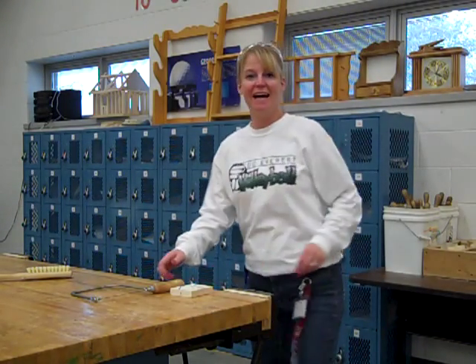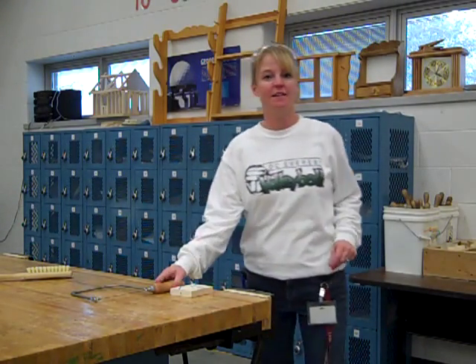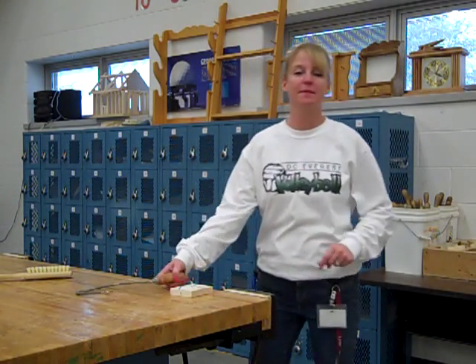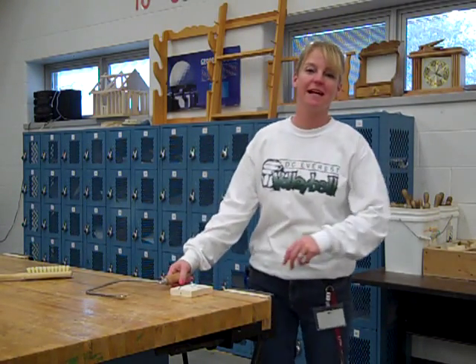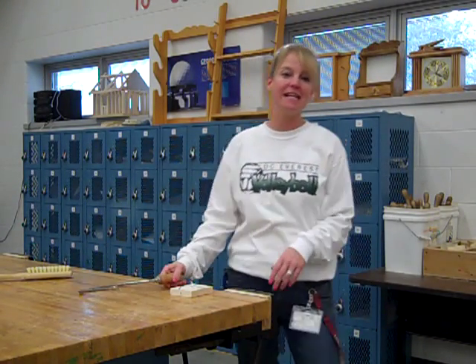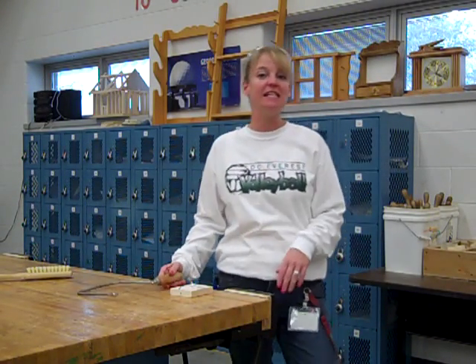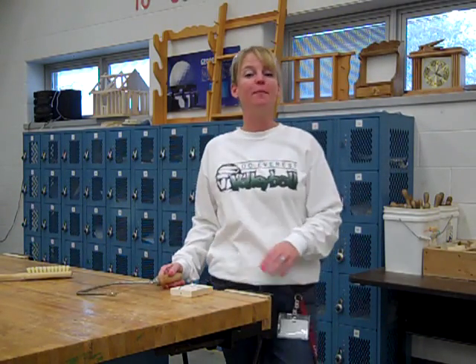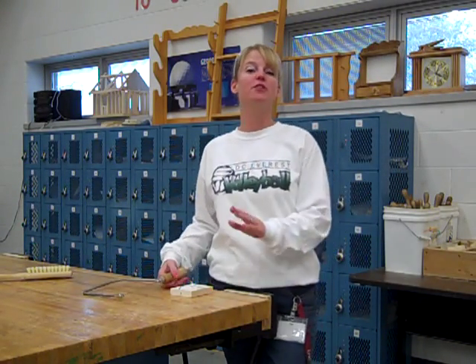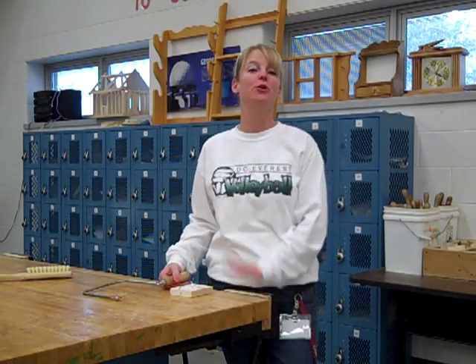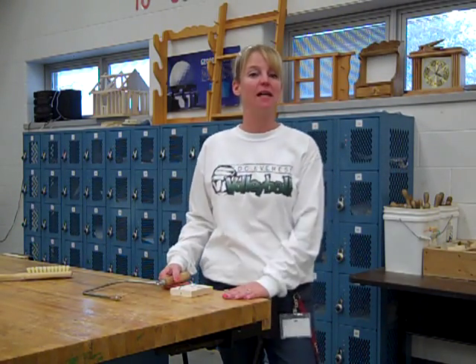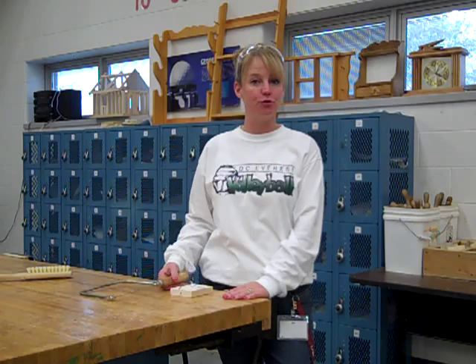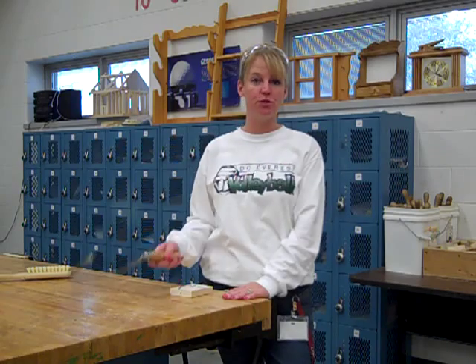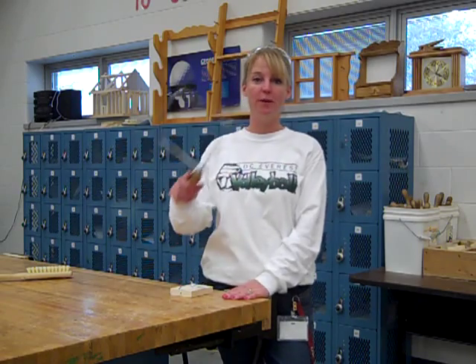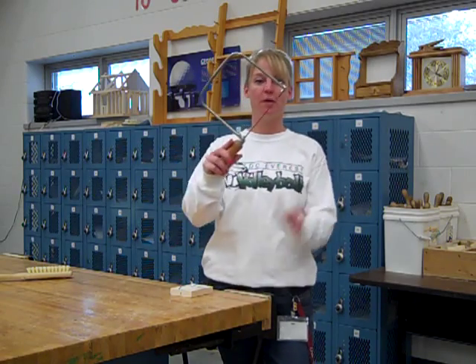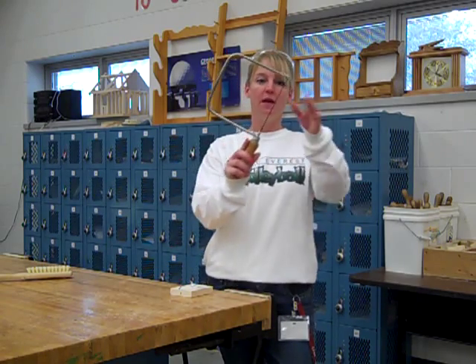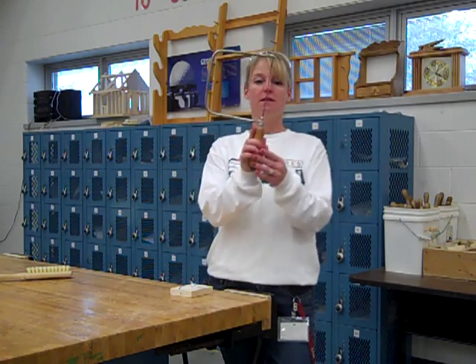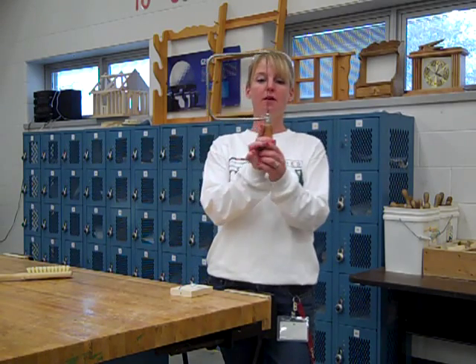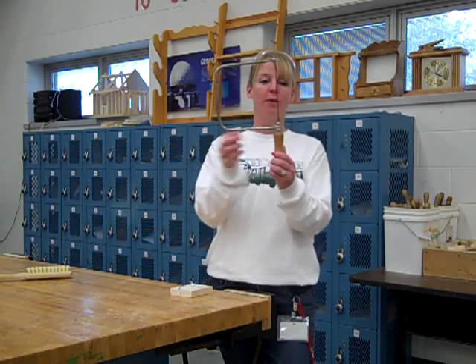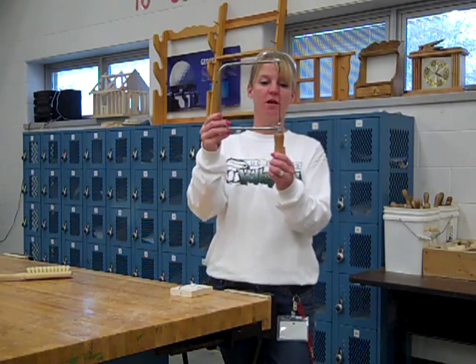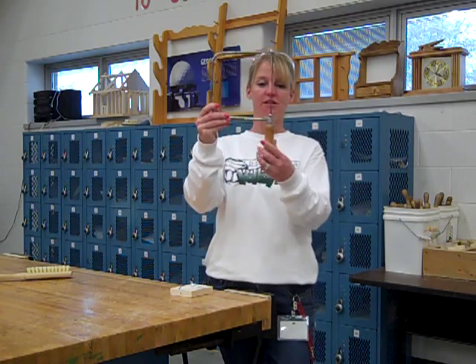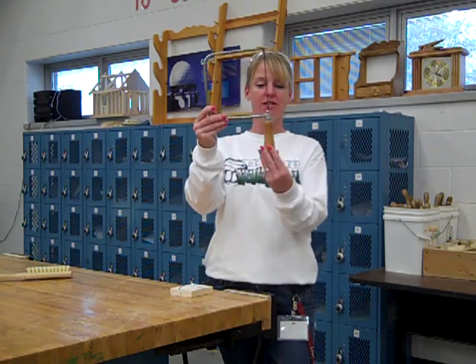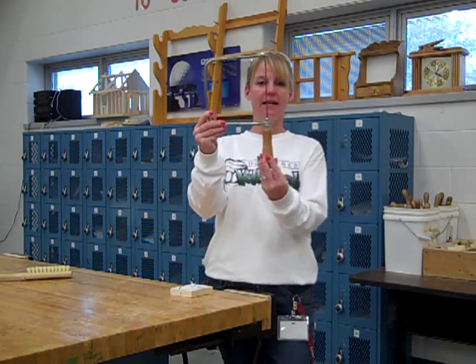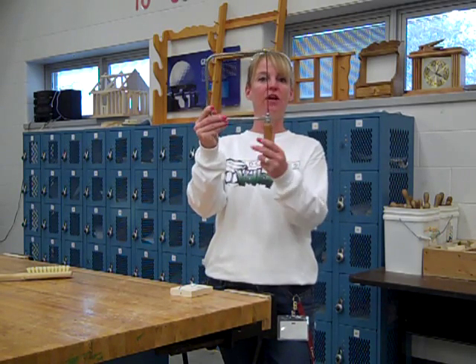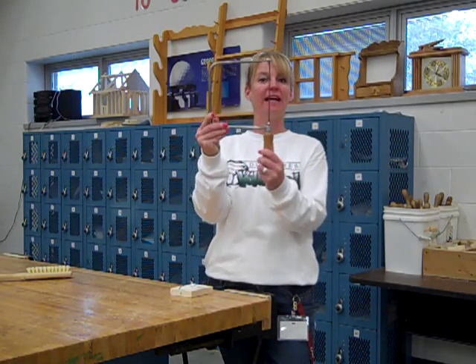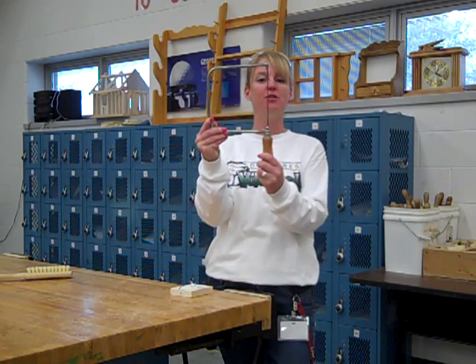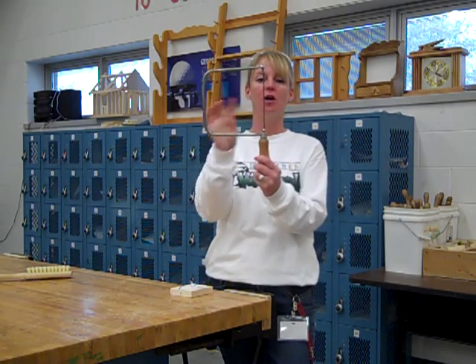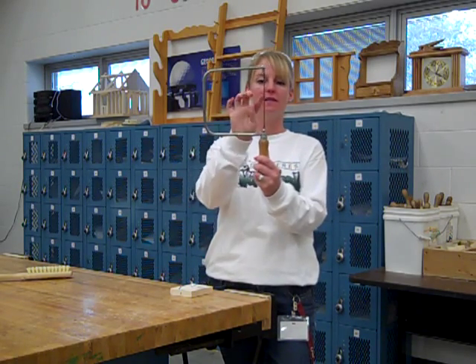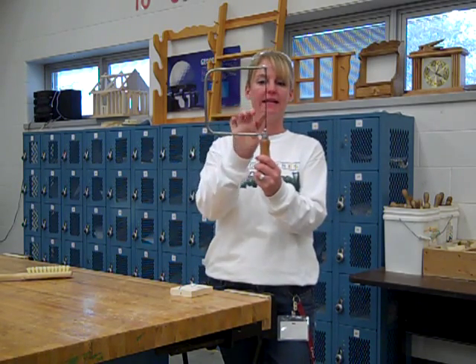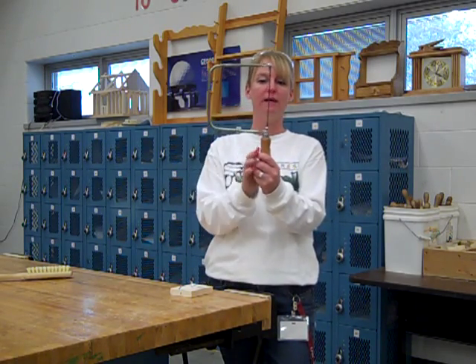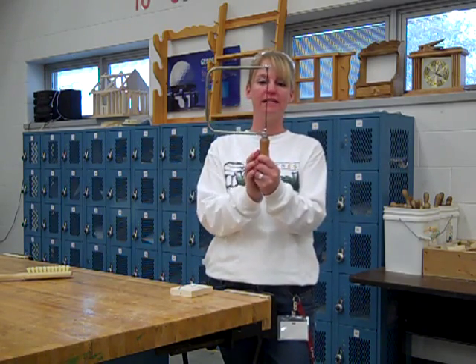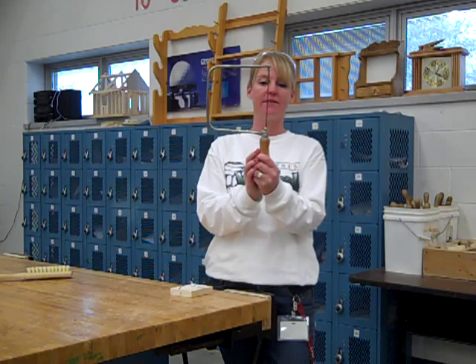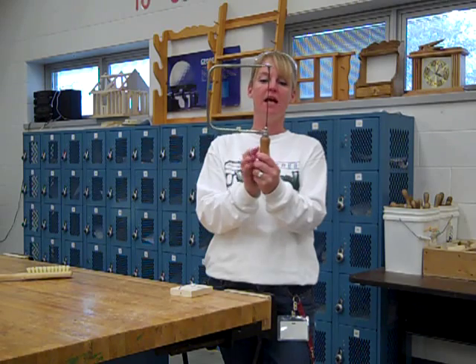Hi there, I'm Mrs. Heisey, and today I'm going to show you guys how to use the coping saw. This is our coping saw. It's just a tiny little handheld saw with a tiny little blade inside of it.